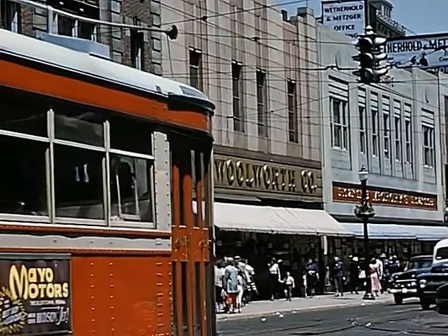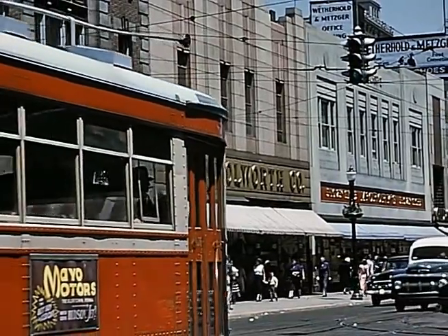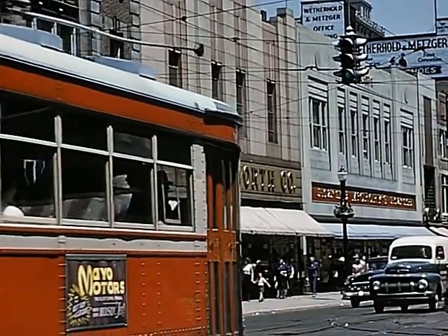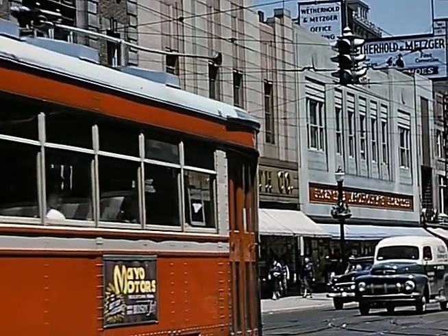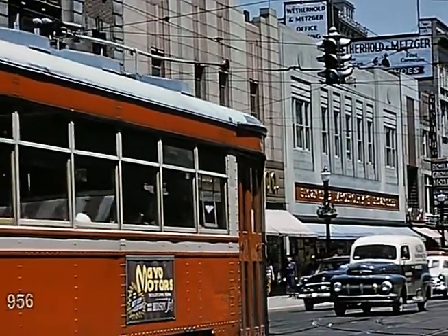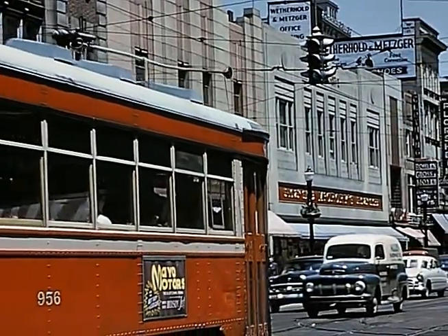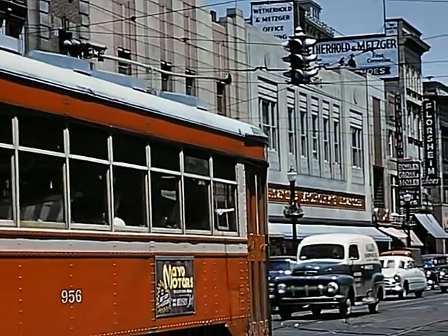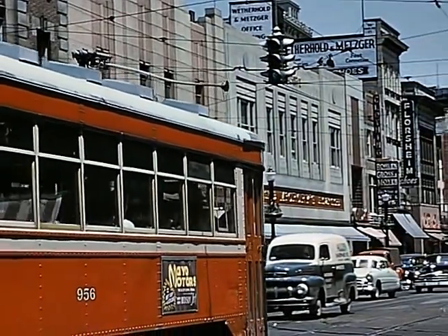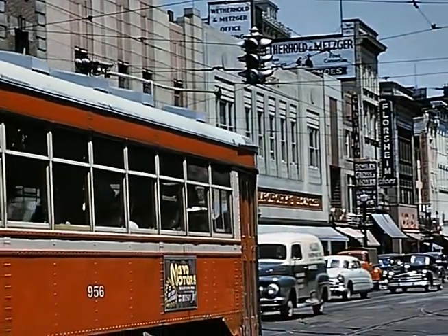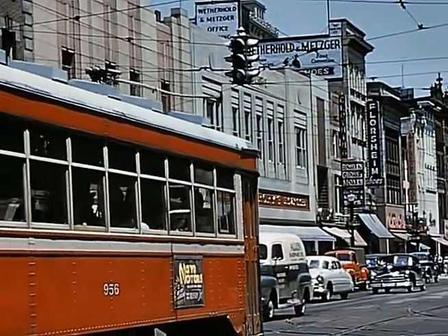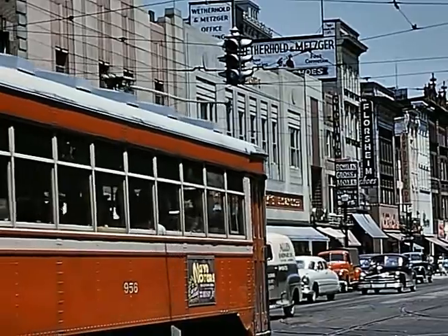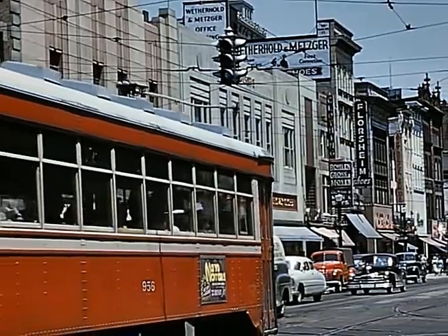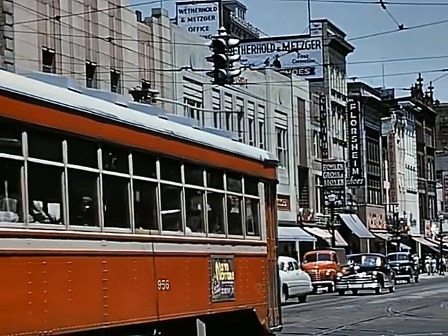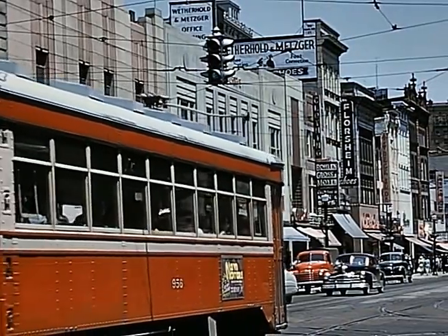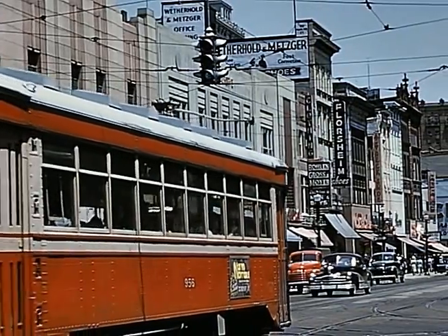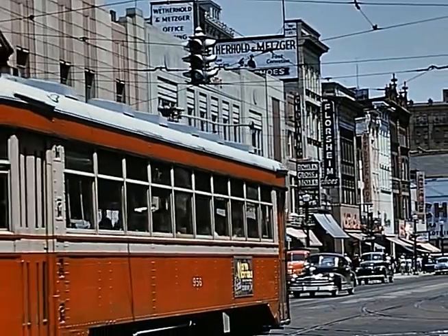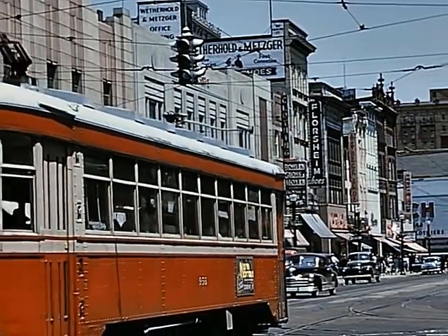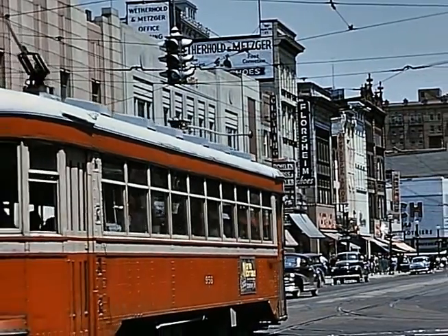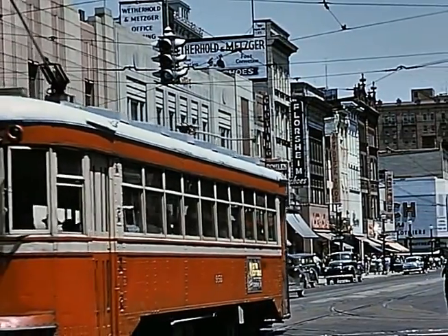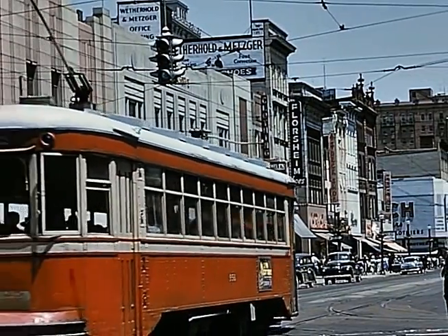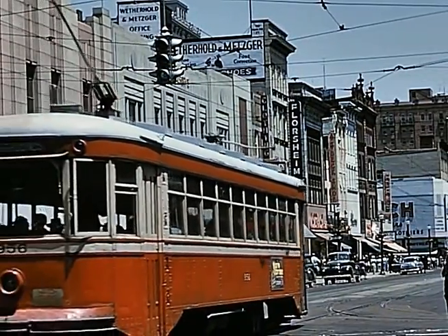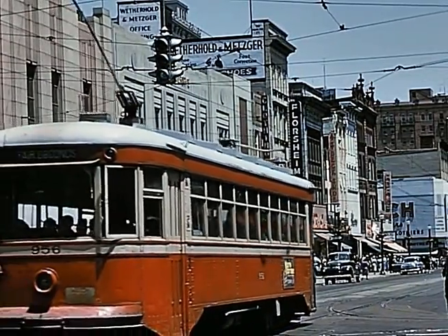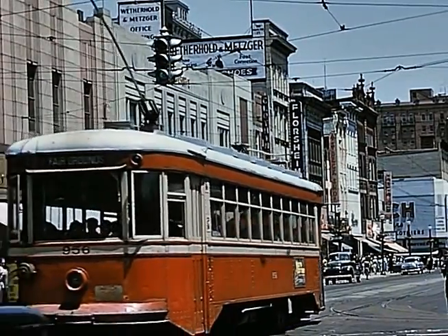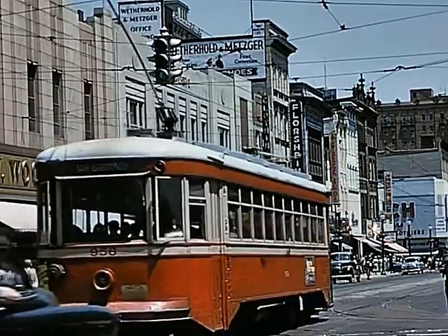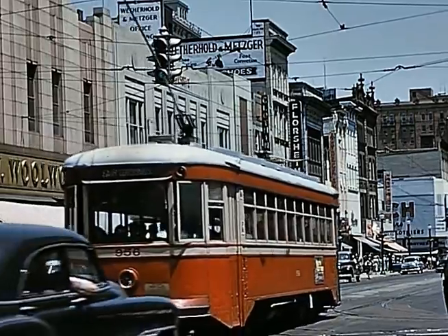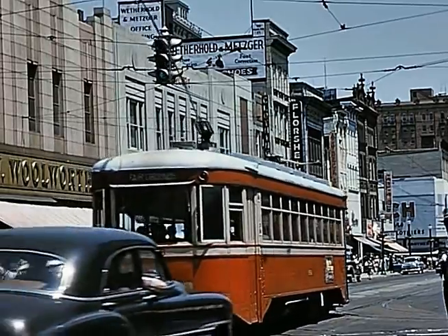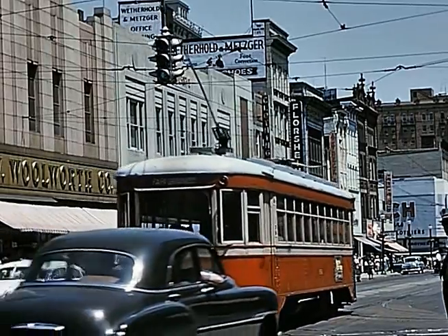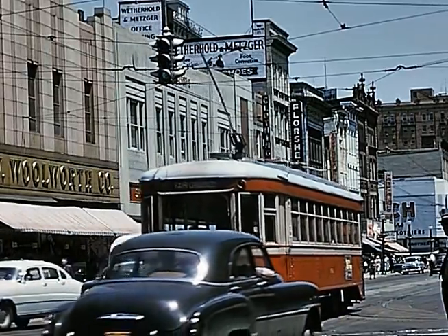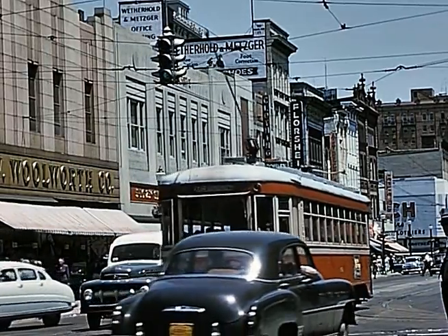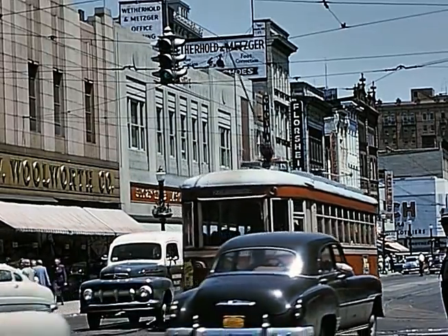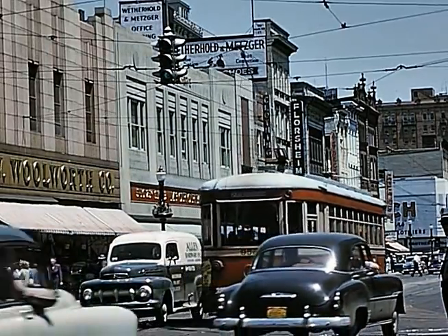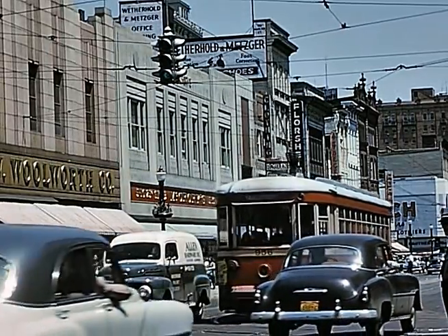Another eastbound car at 8th and Hamilton. The 950 cars were the newest cars on LVT. They were built by Brill in 1930 — there were 10 of them — and they primarily ran on the Allentown-Bethlehem route.